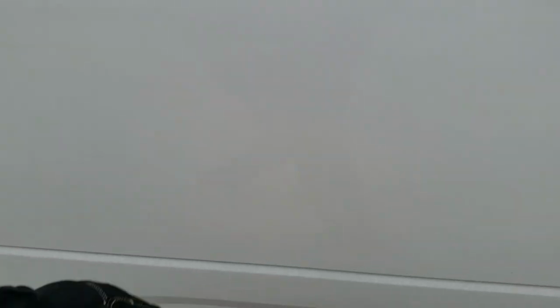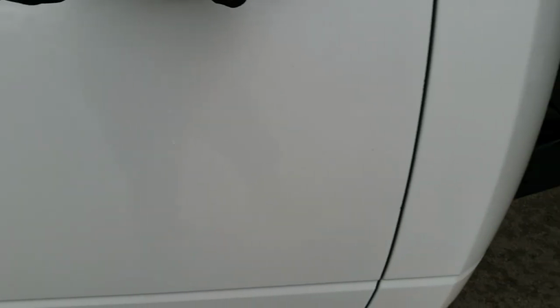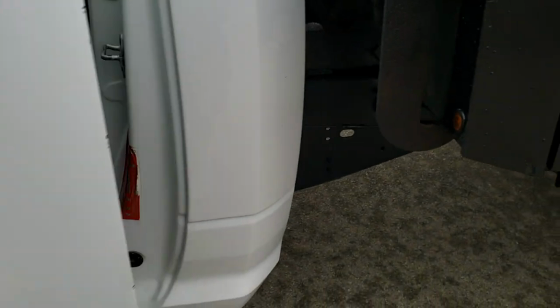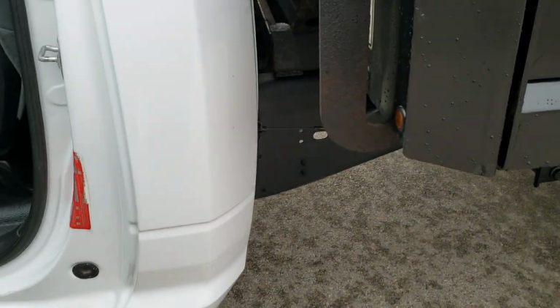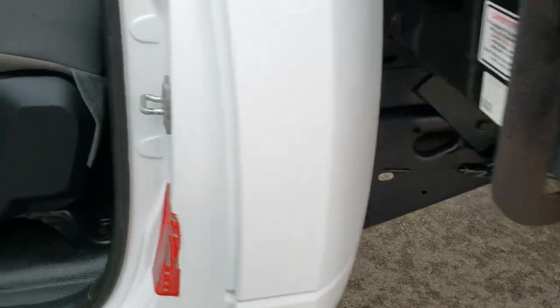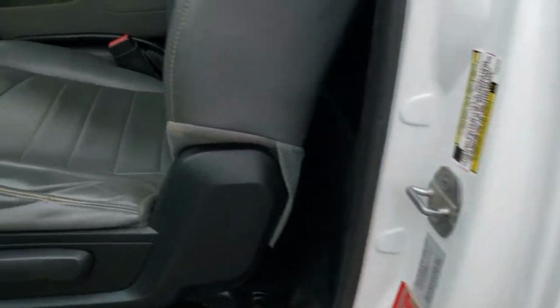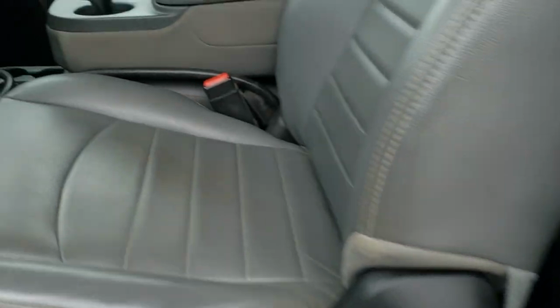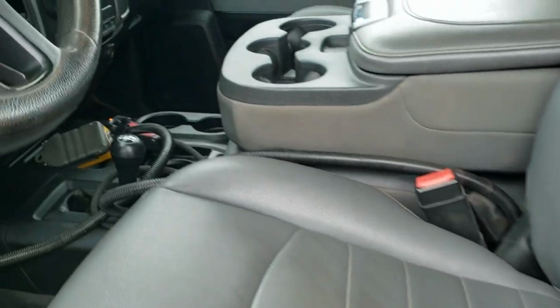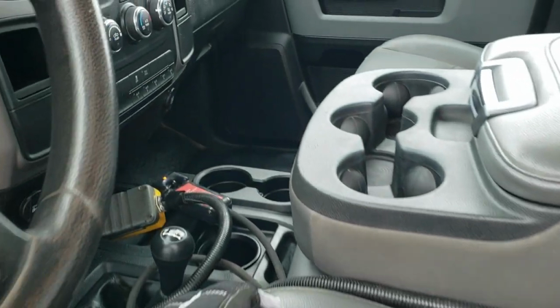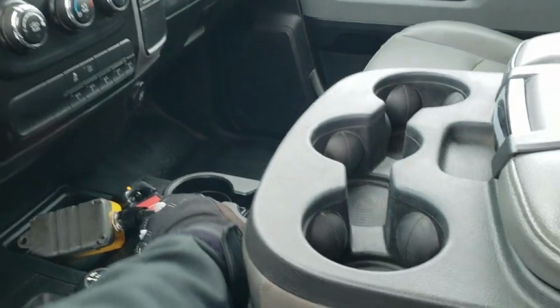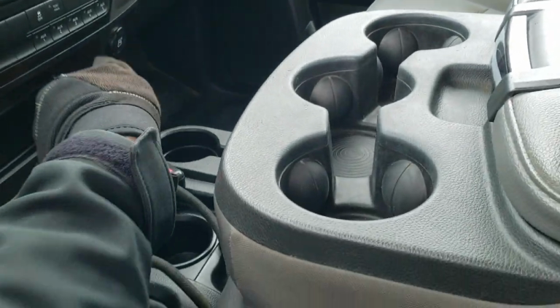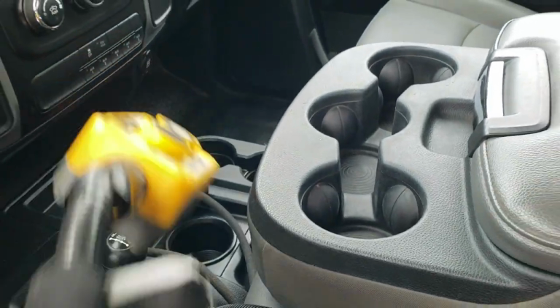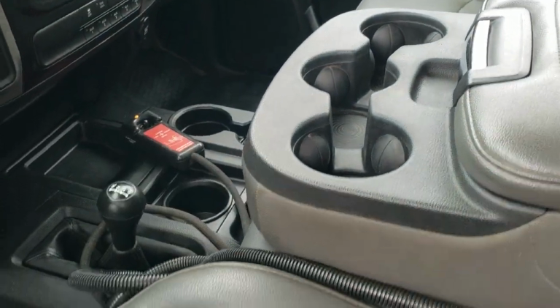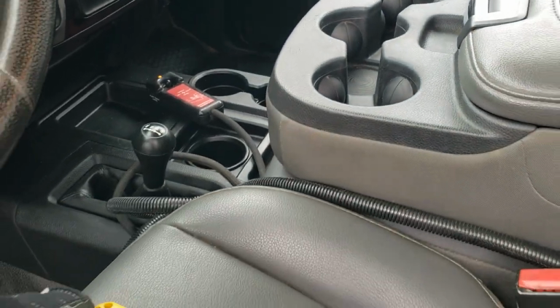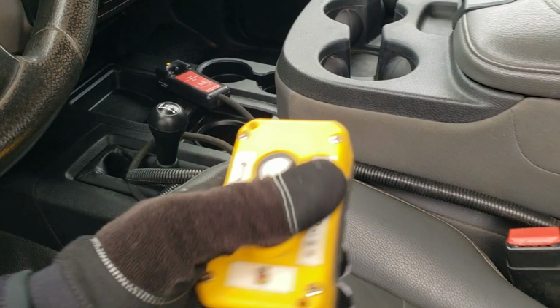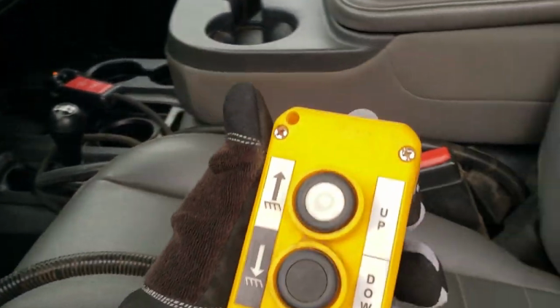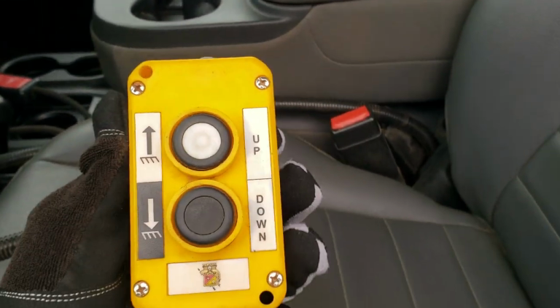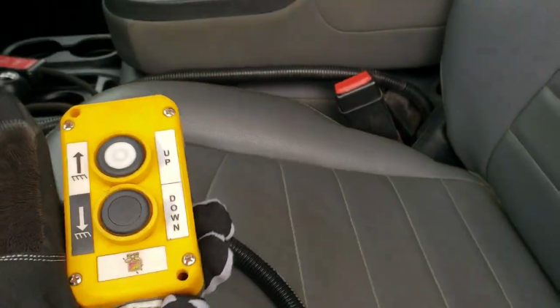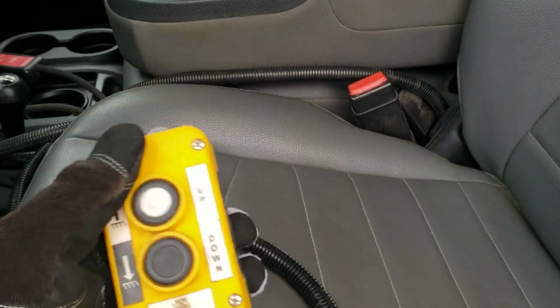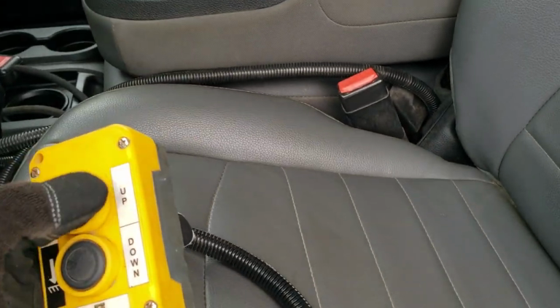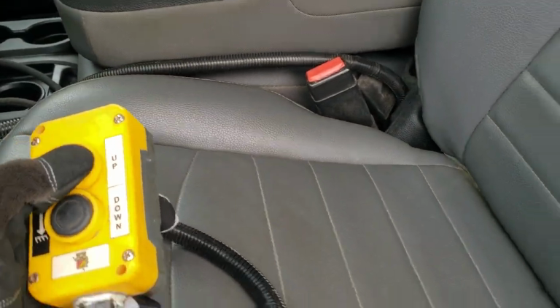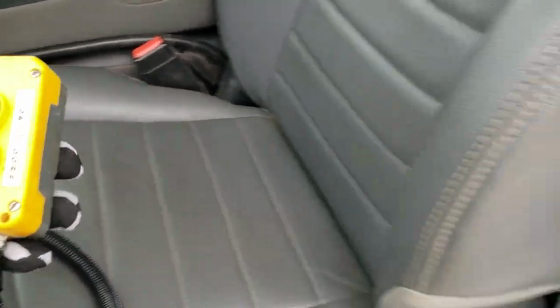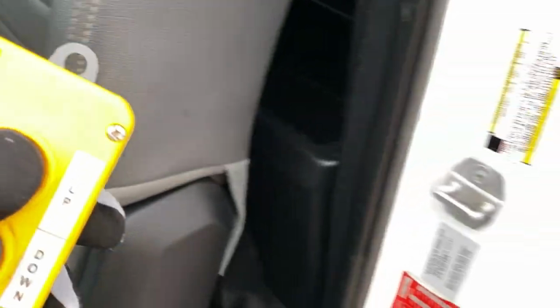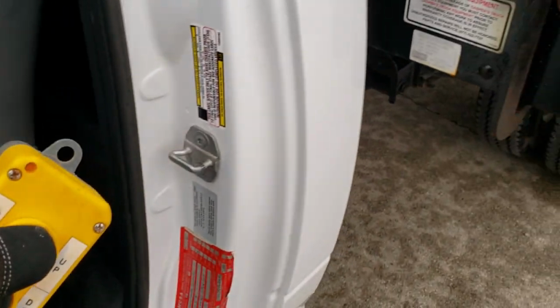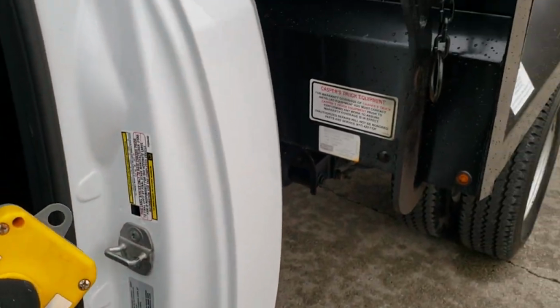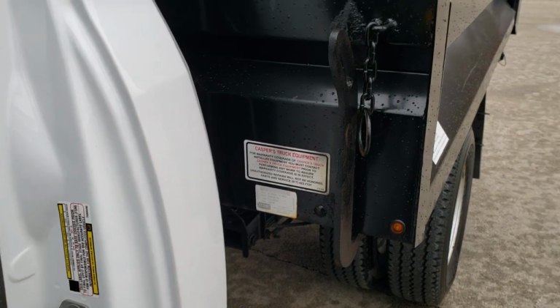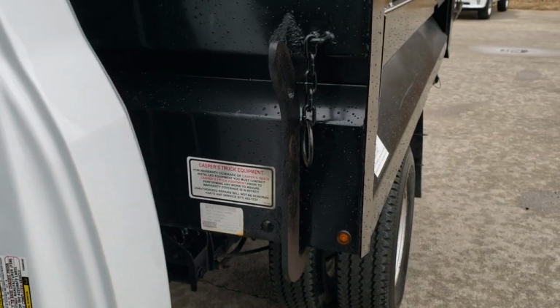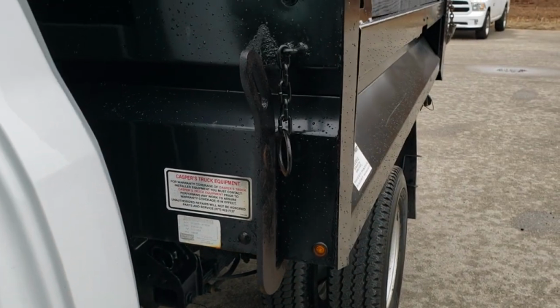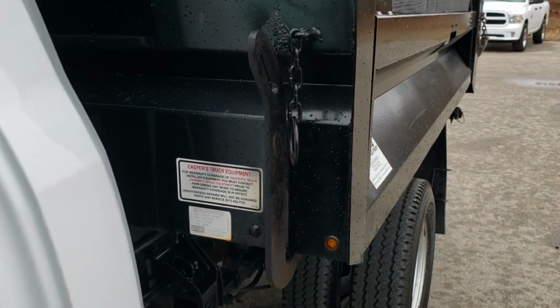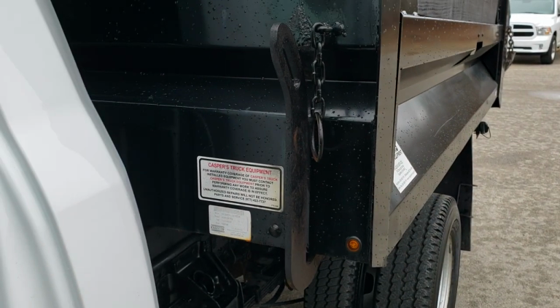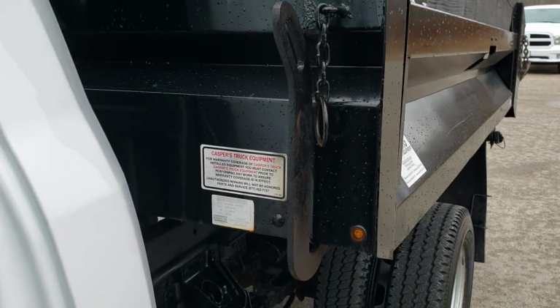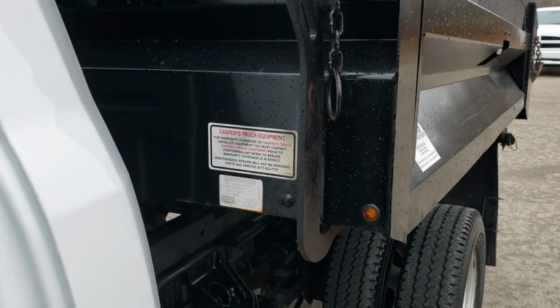I'll put this dump body up for you. We have two controls — one for the plow and one for the dump body. This is the dump body control. Pretty simple instructions: up, down, press the button. And that starts going up.